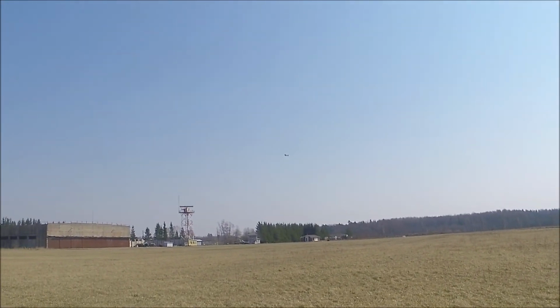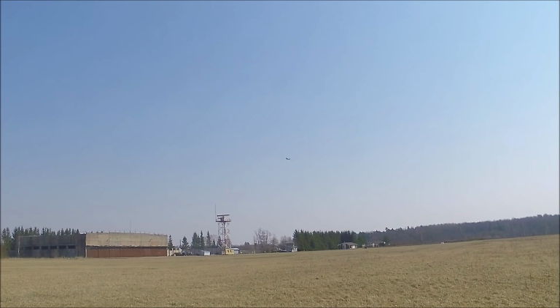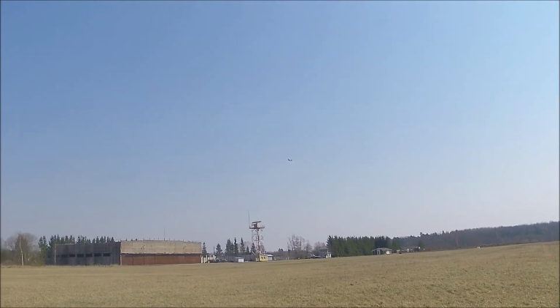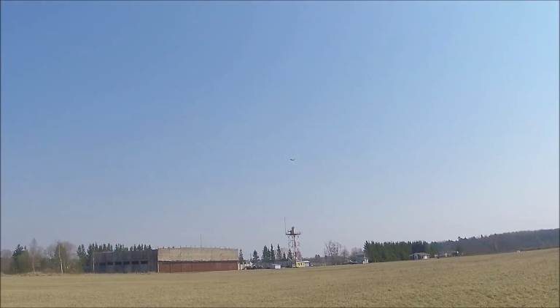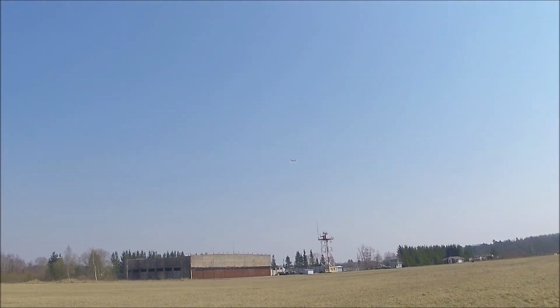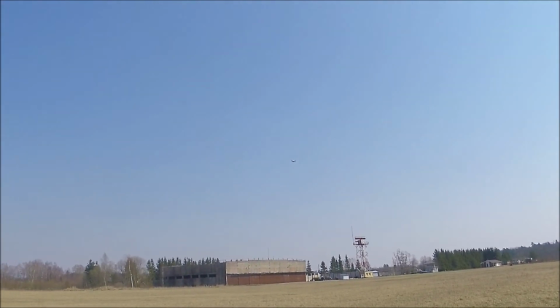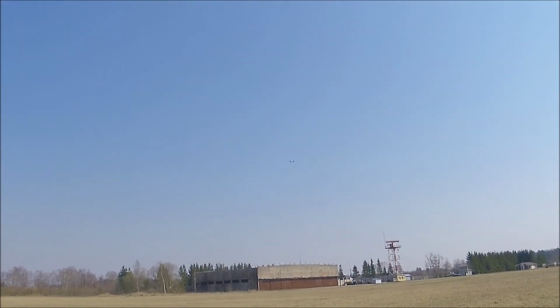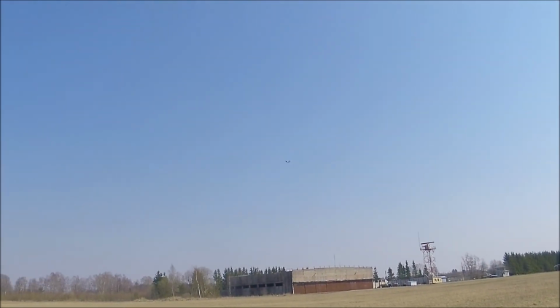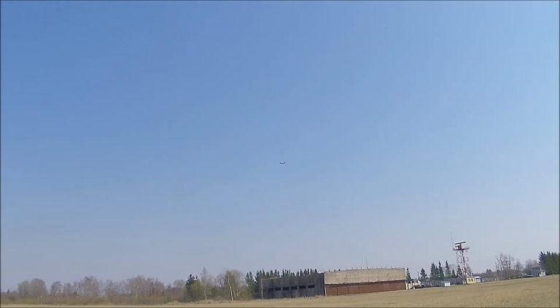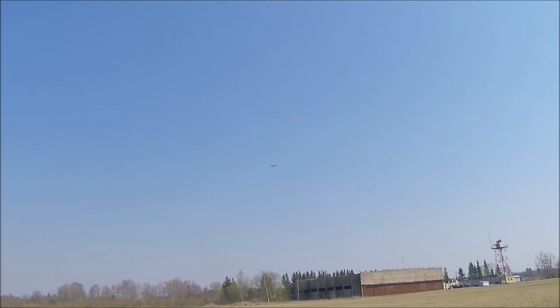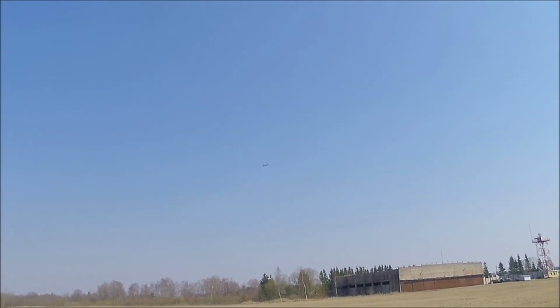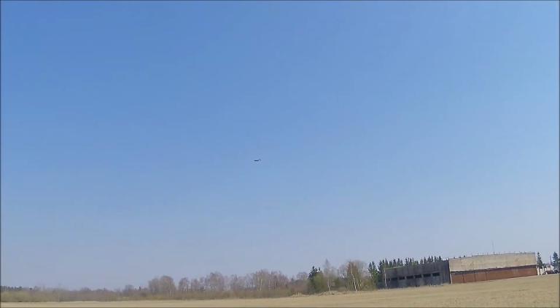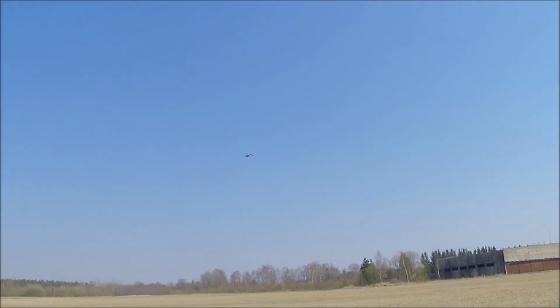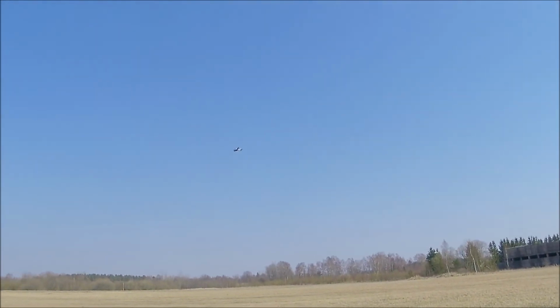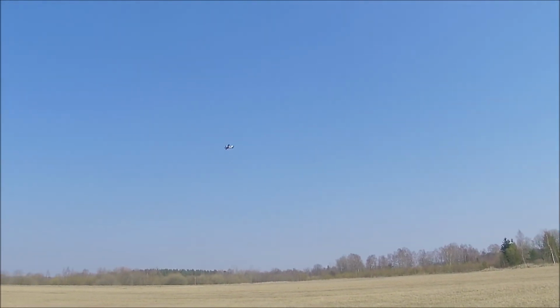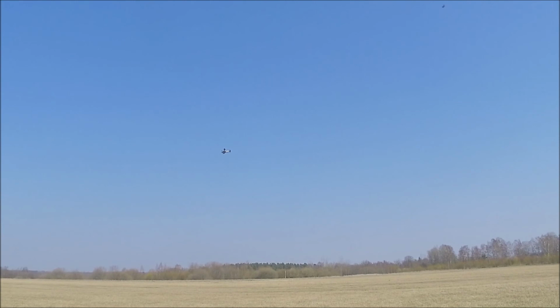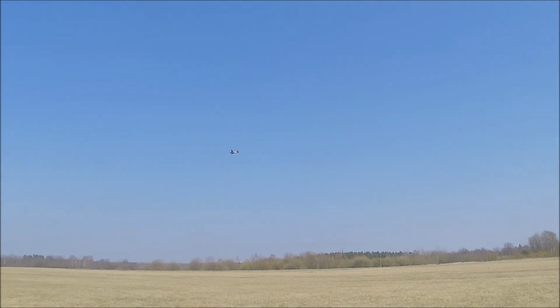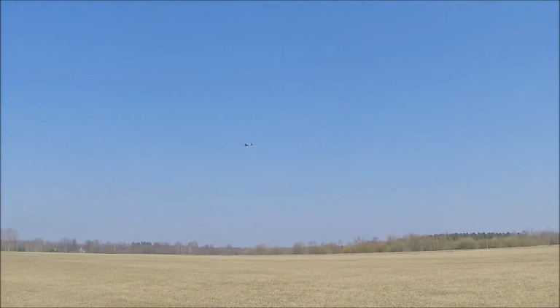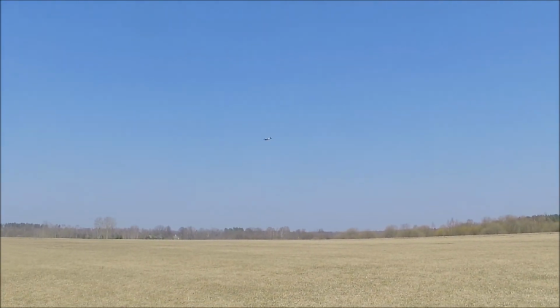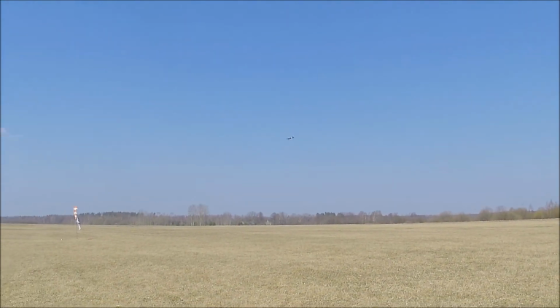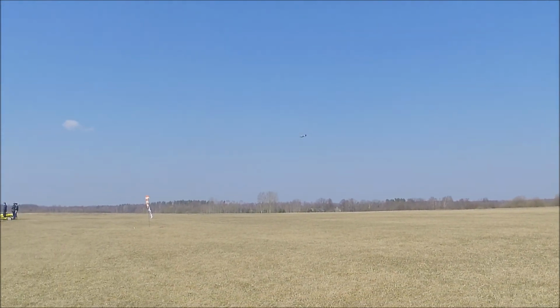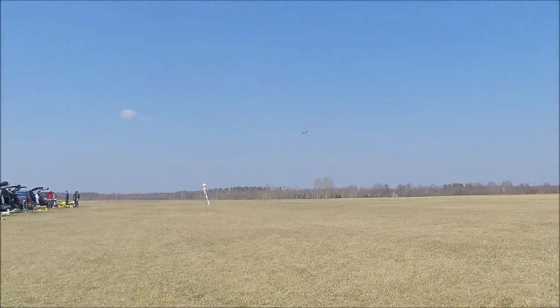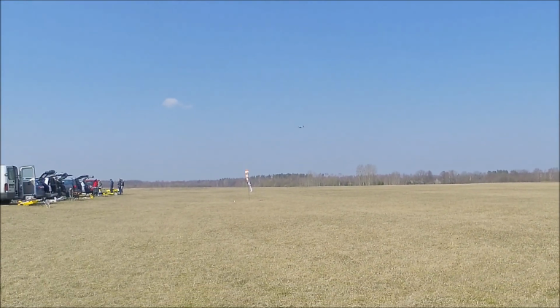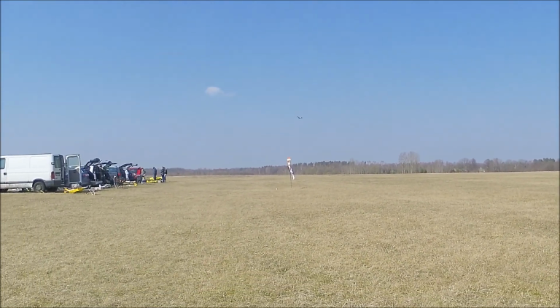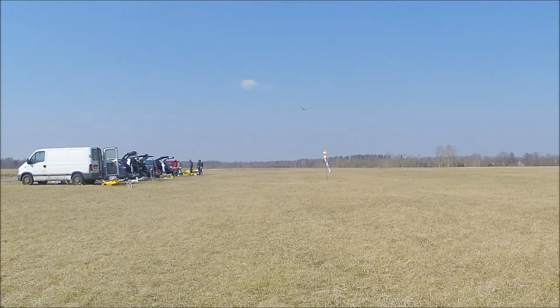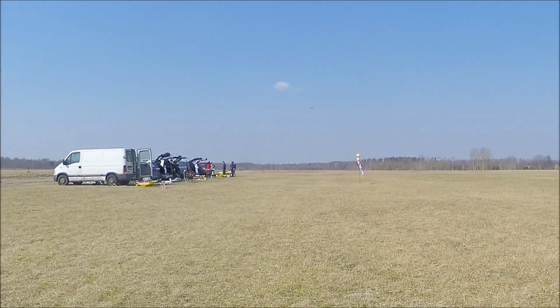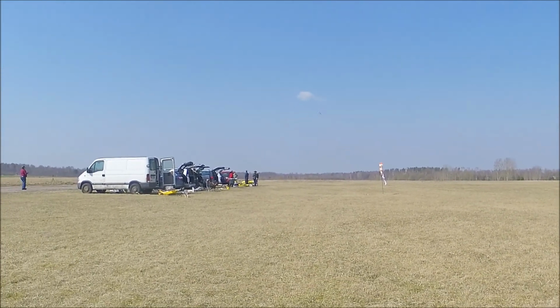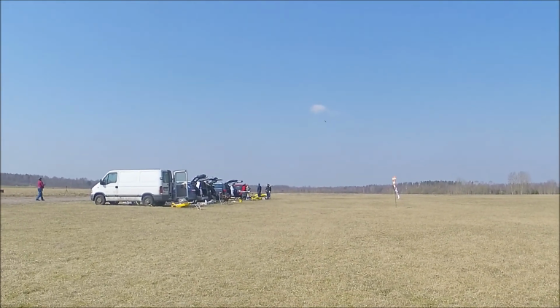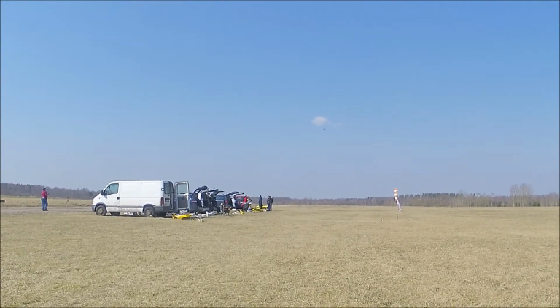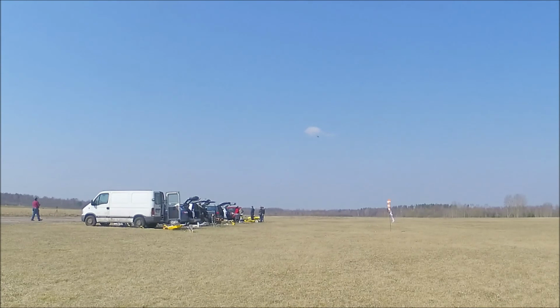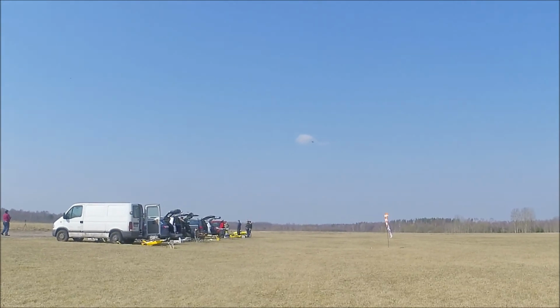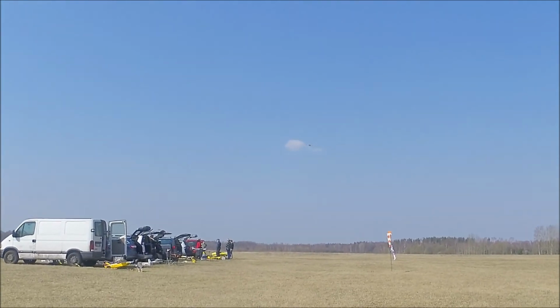Mine's a little bit on the heavy side — it's got quite a paint job on it, it's got retracts and so on — but it still flies very well because that wing is quite large.